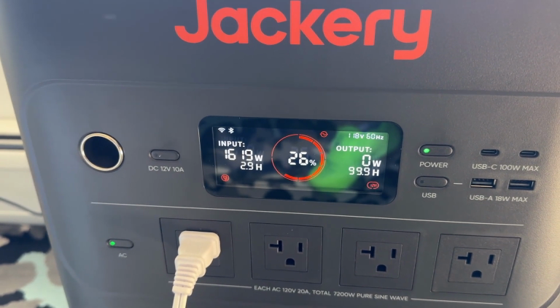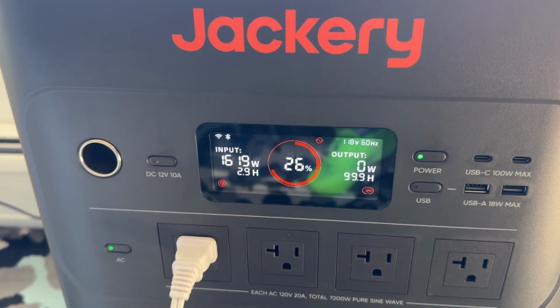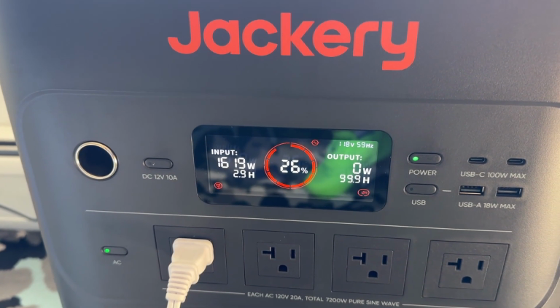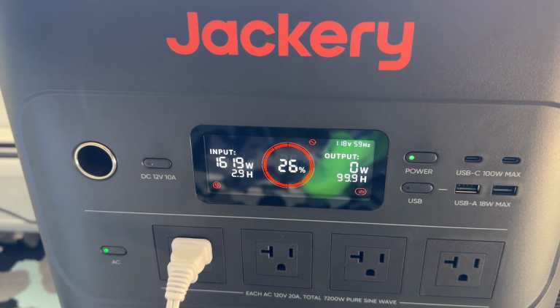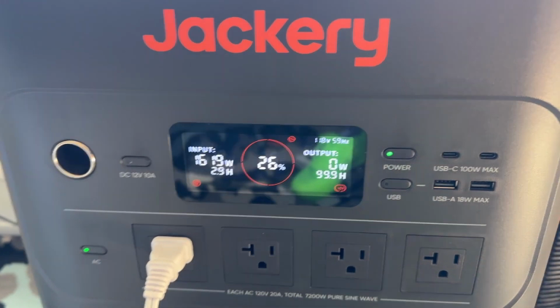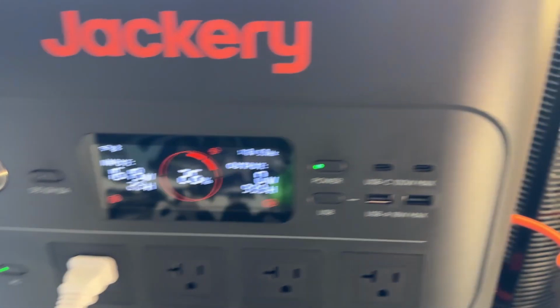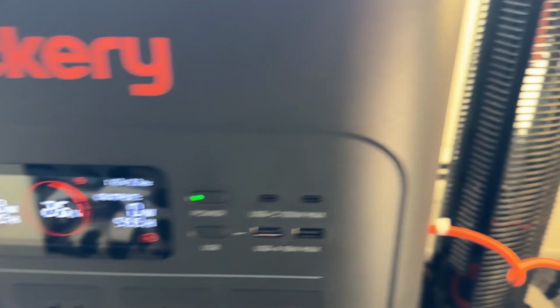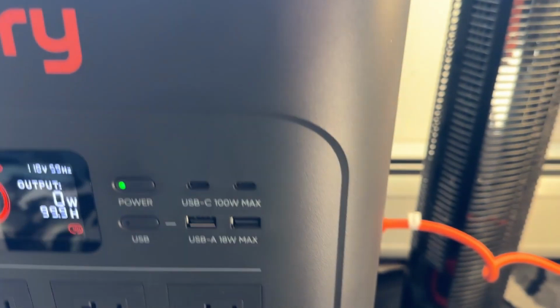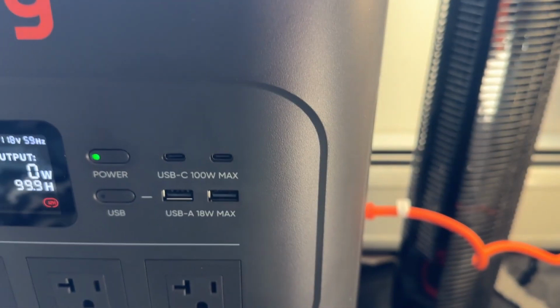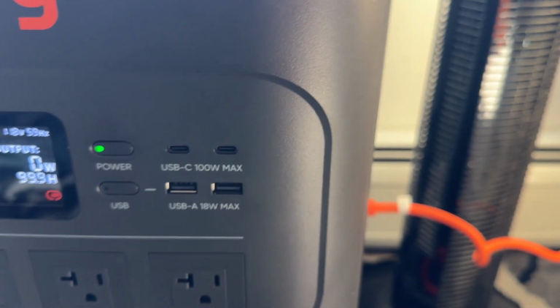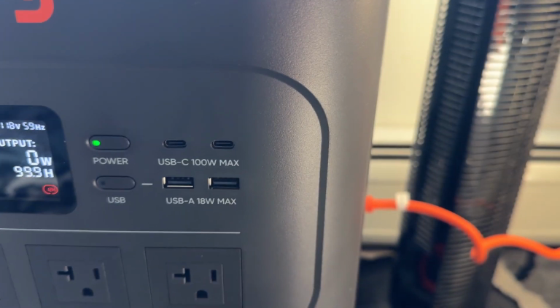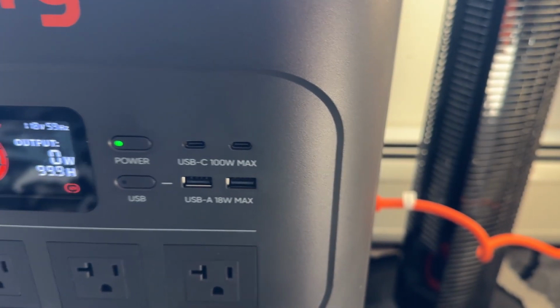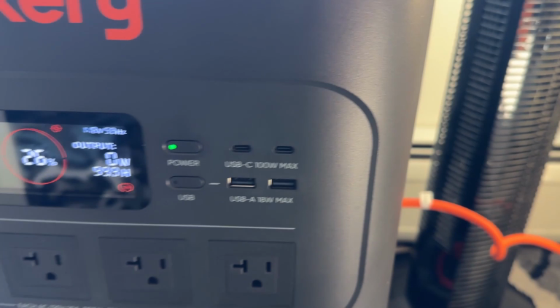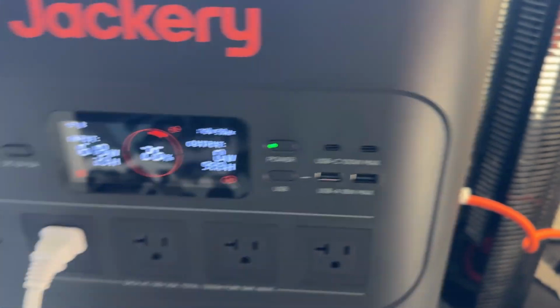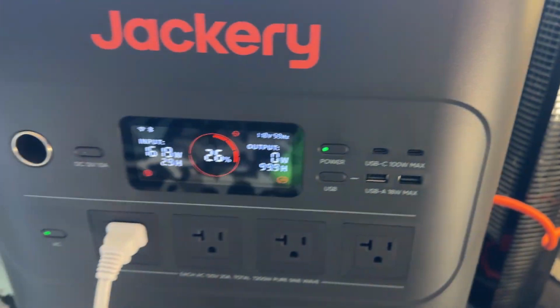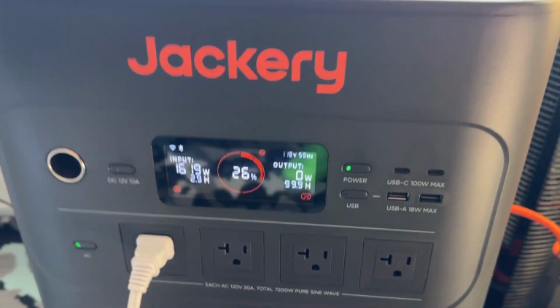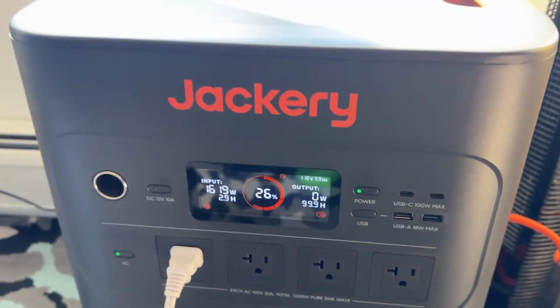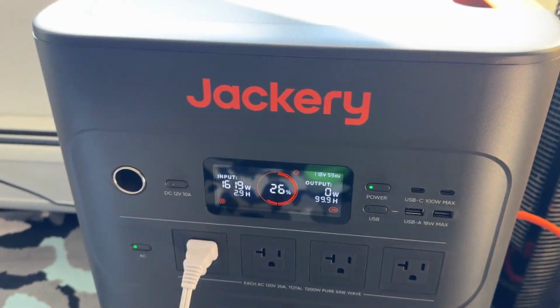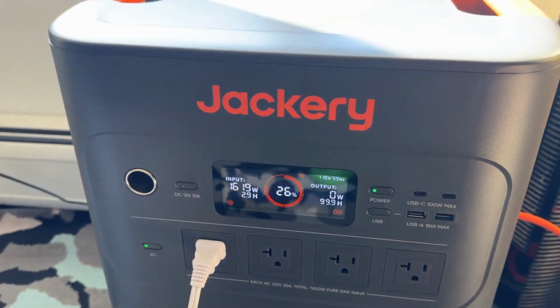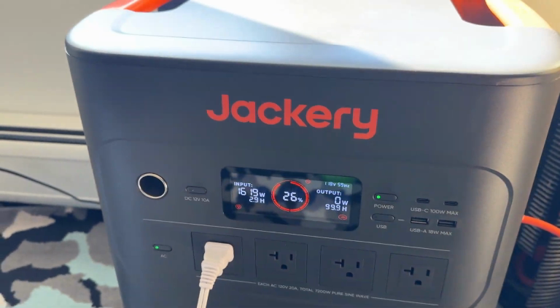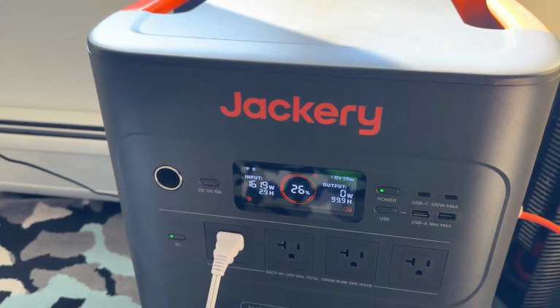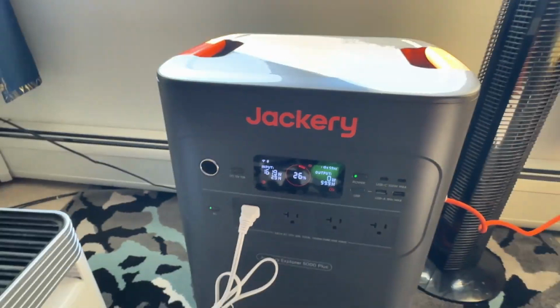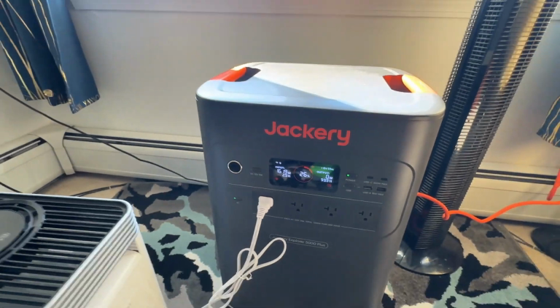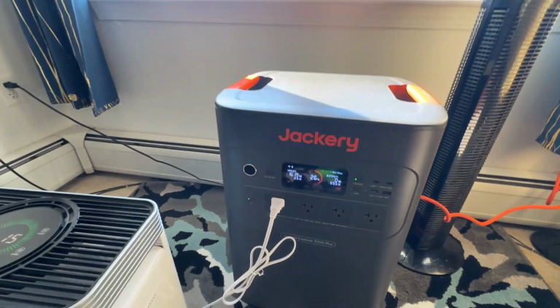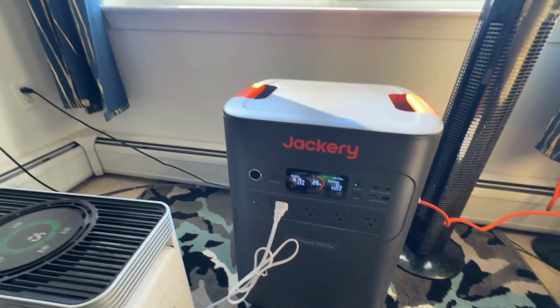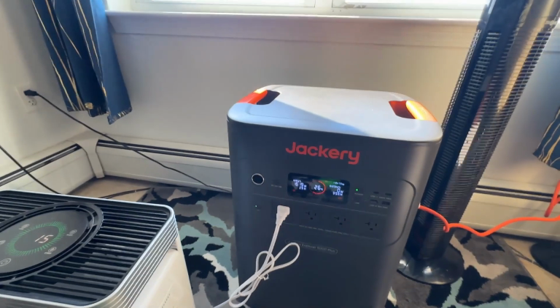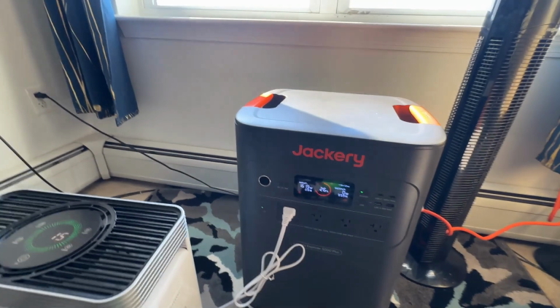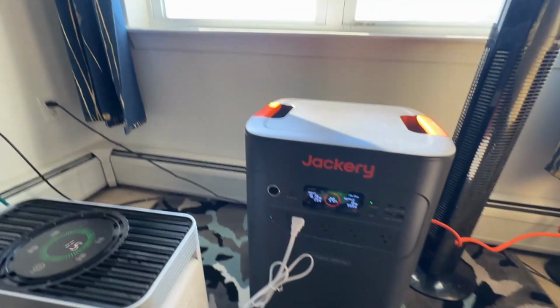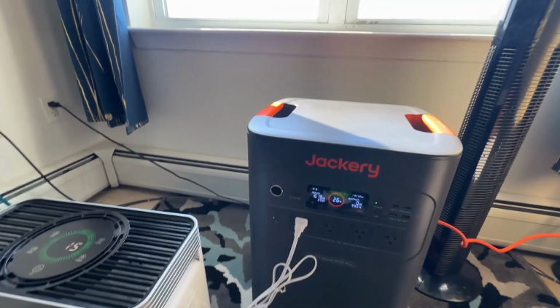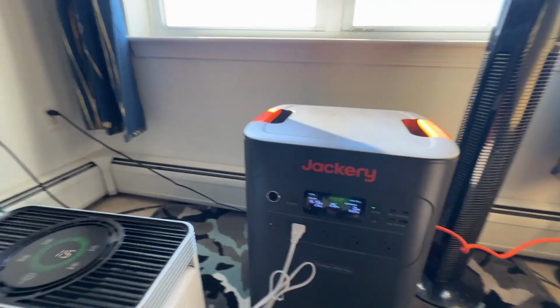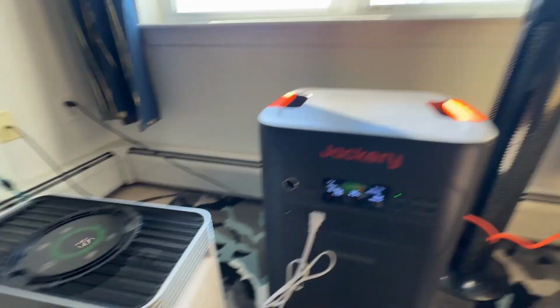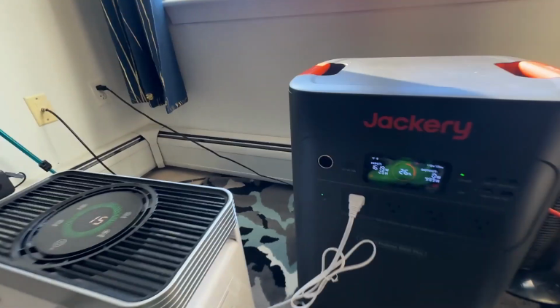I'm going to come over here and pull that cable, and we're going to see if it can actually keep running the devices as we pull it.